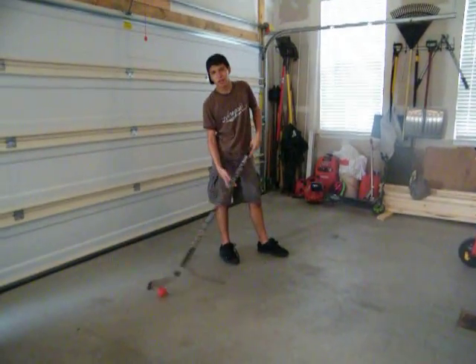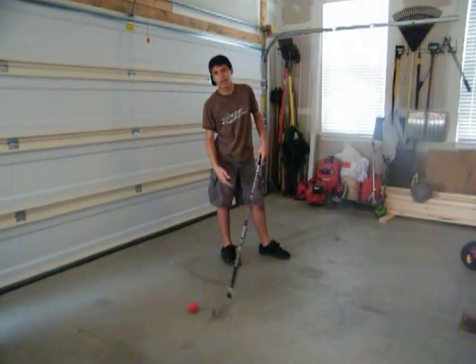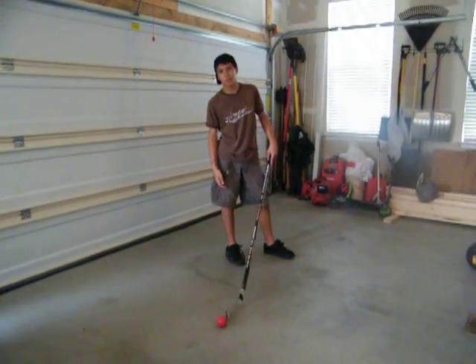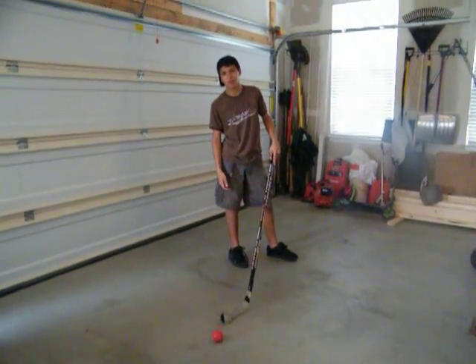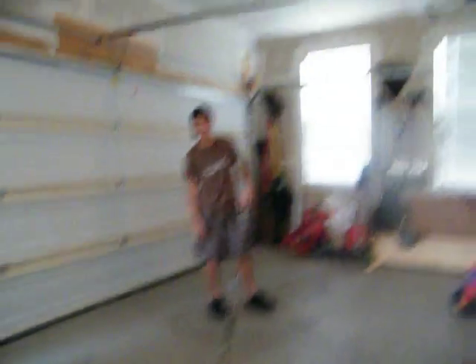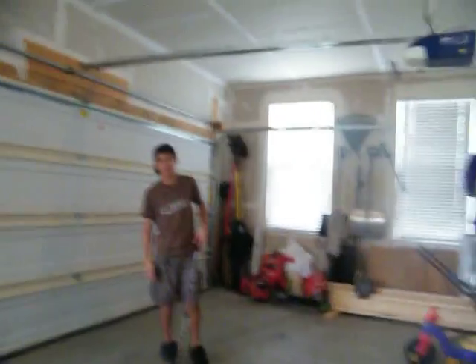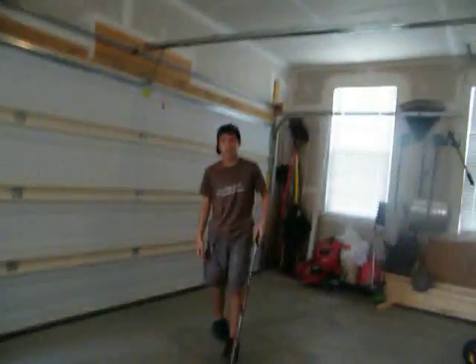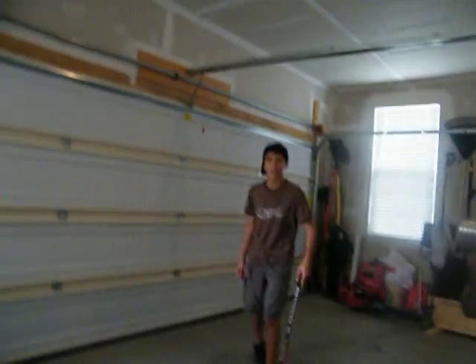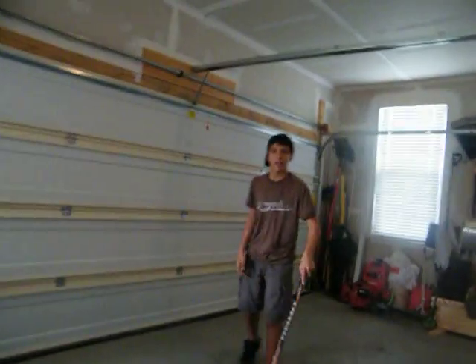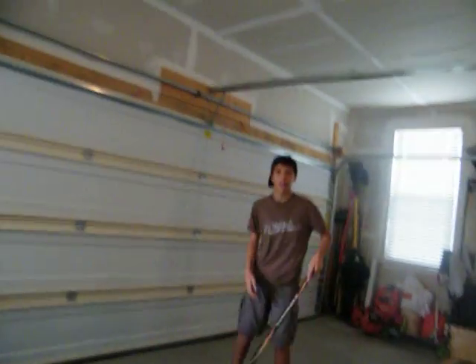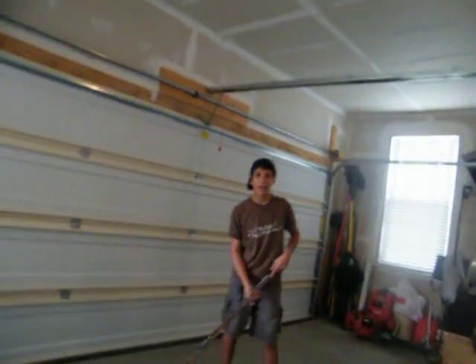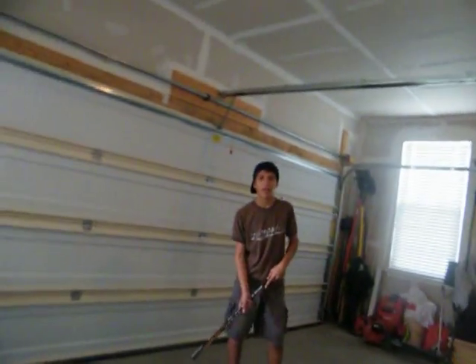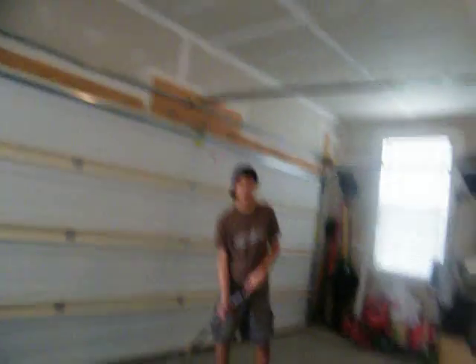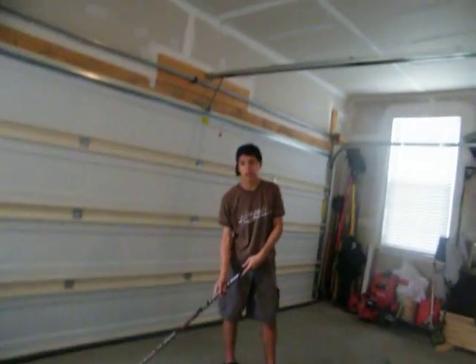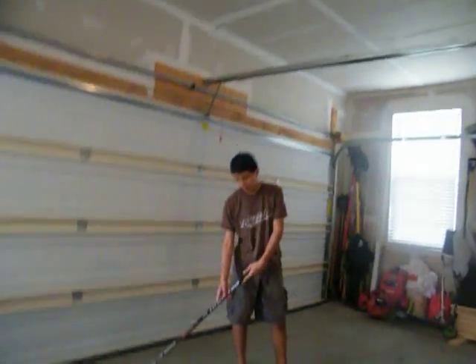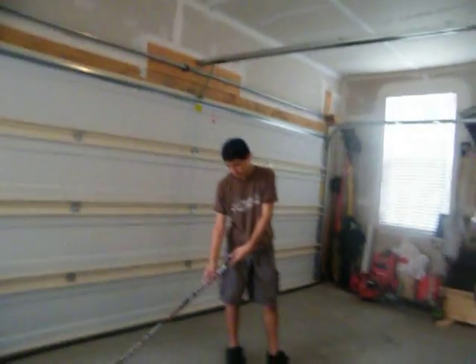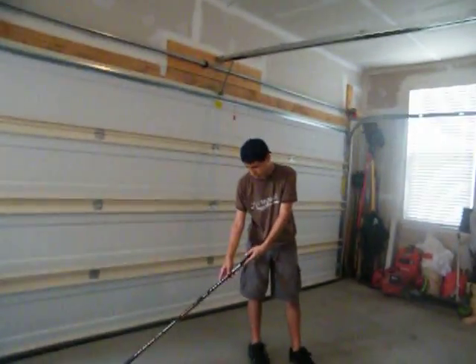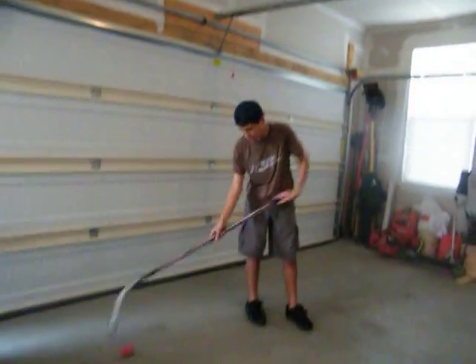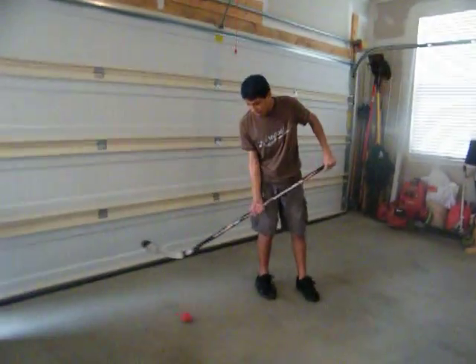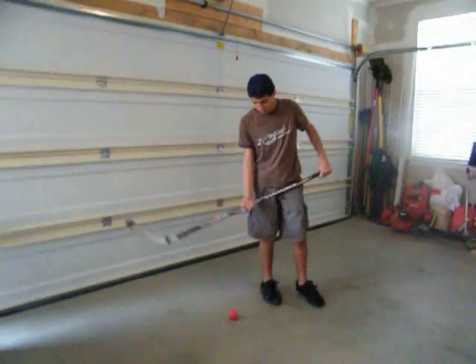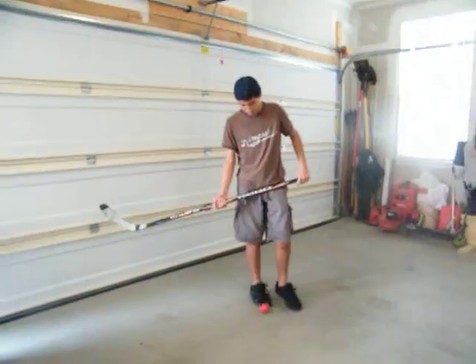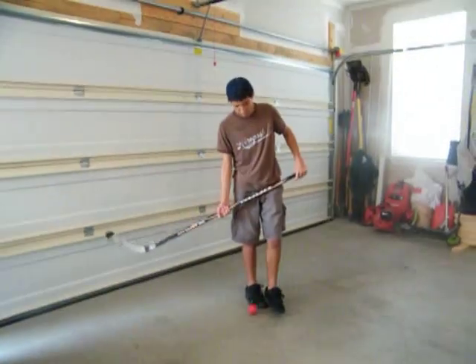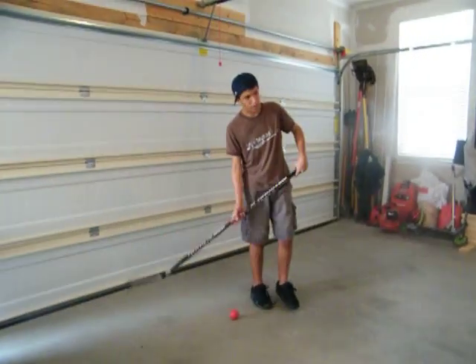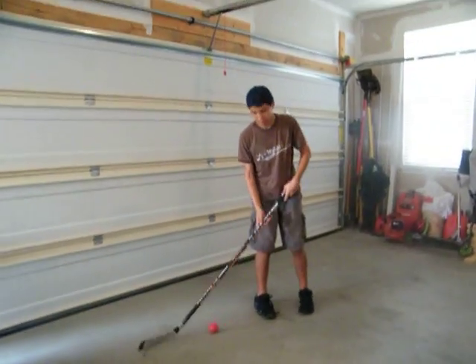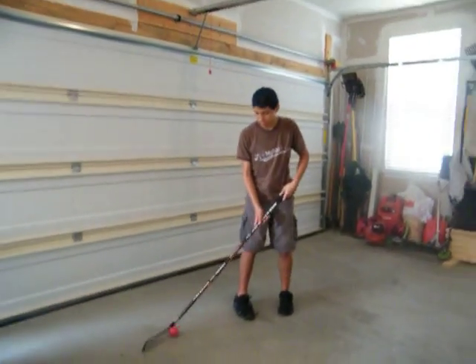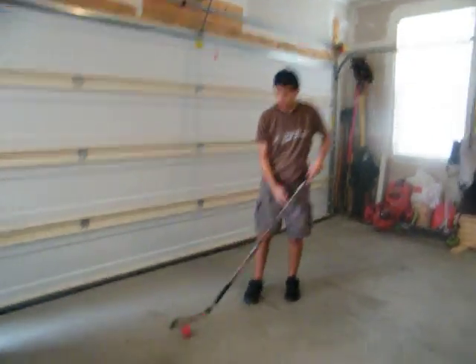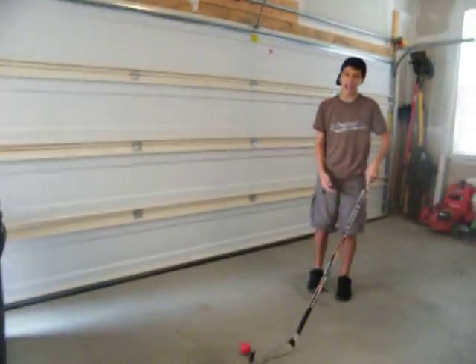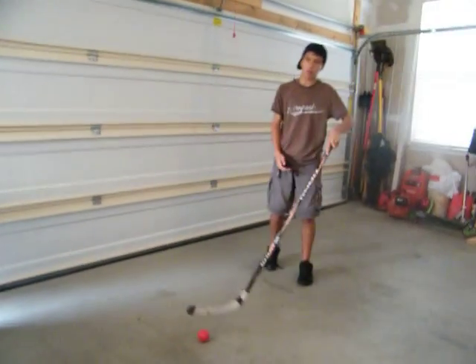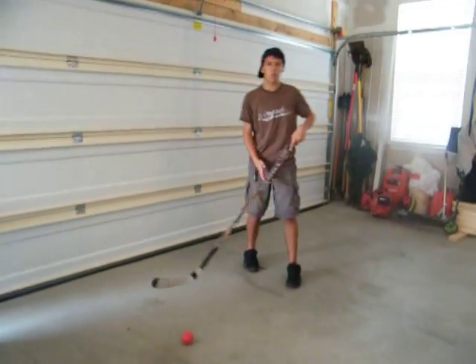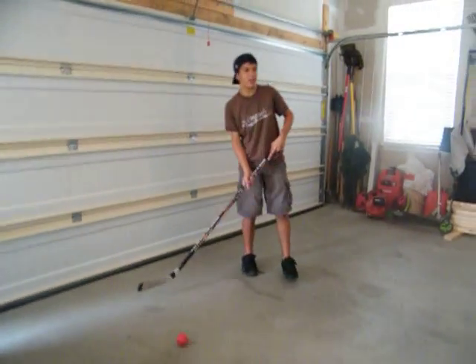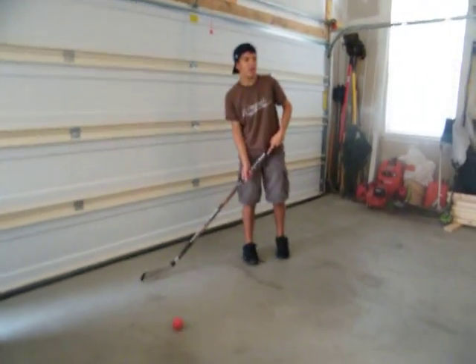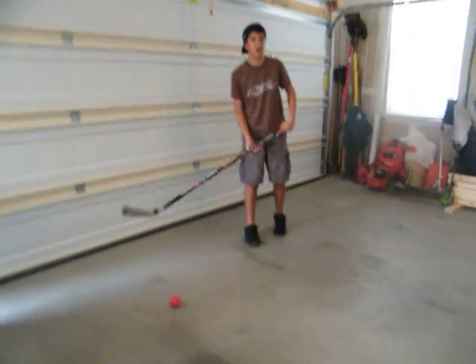I can show them how to do the reverse — should I do some juggling? I can show them how to do the reverse move. You guys want a wicked wrist shot?